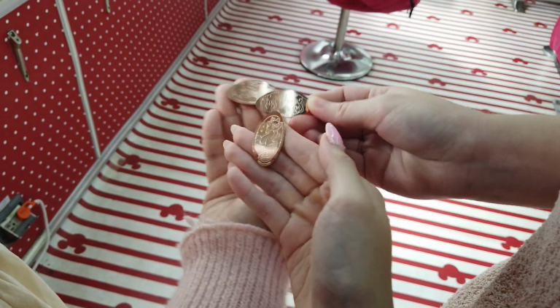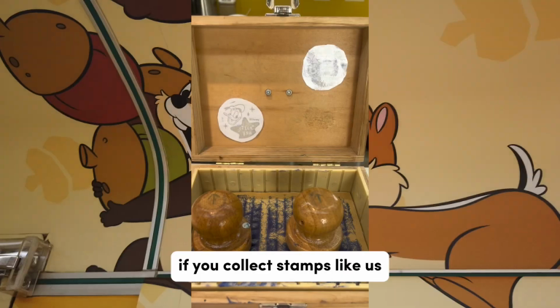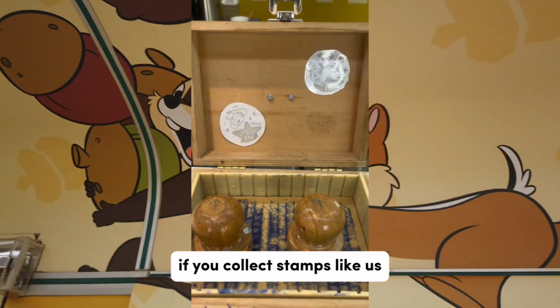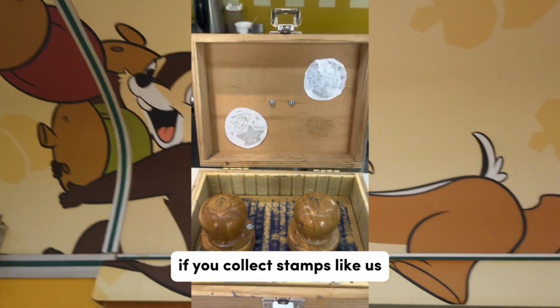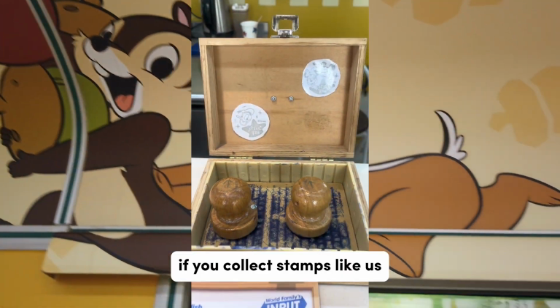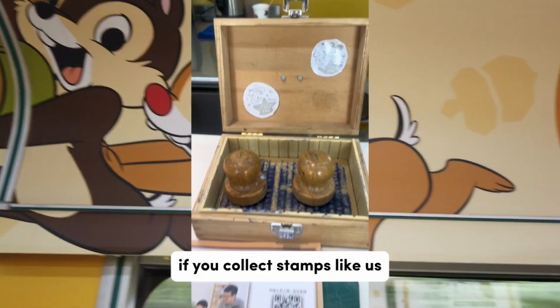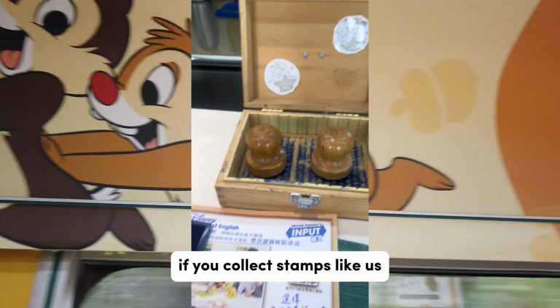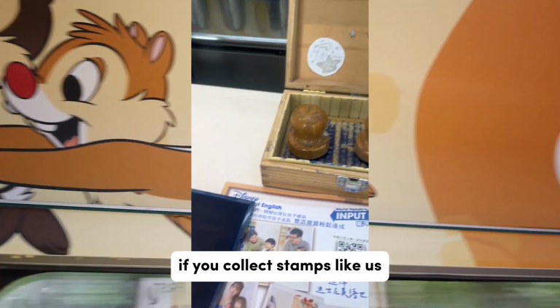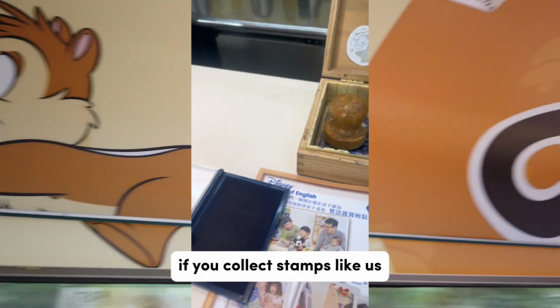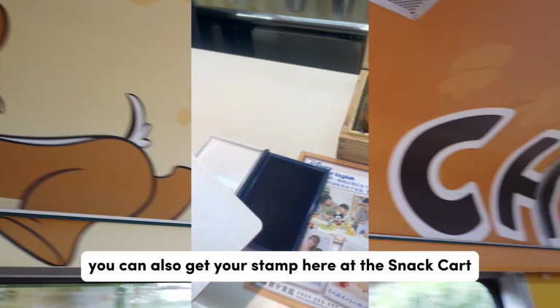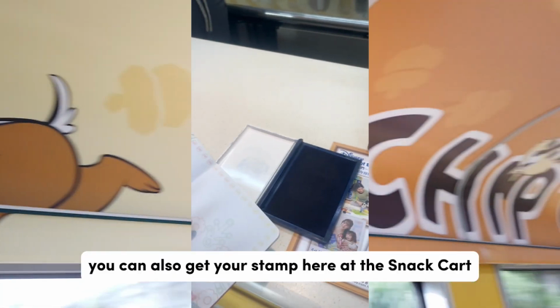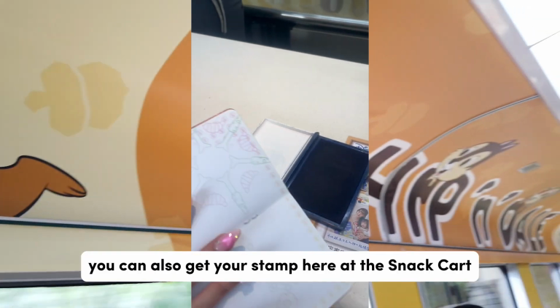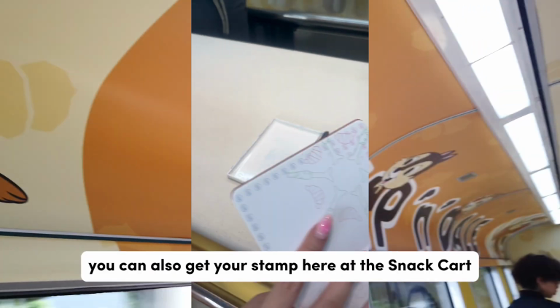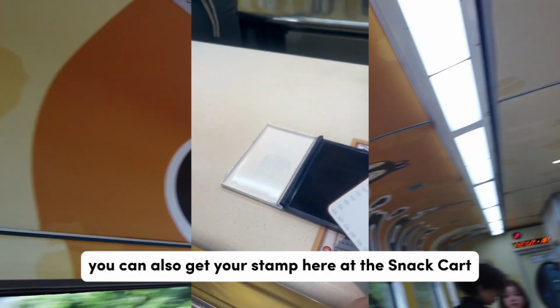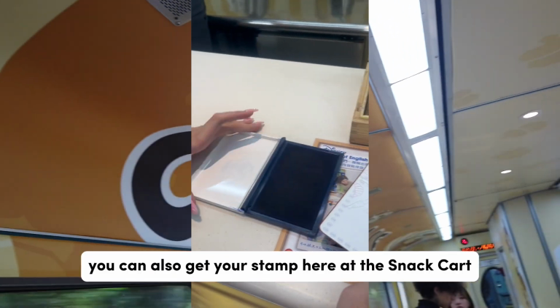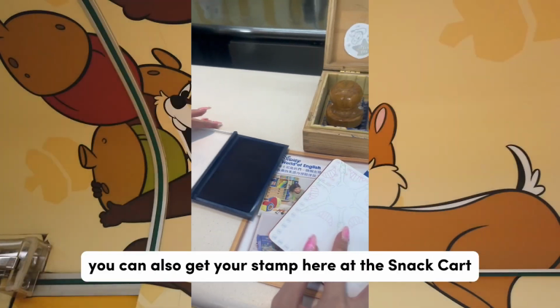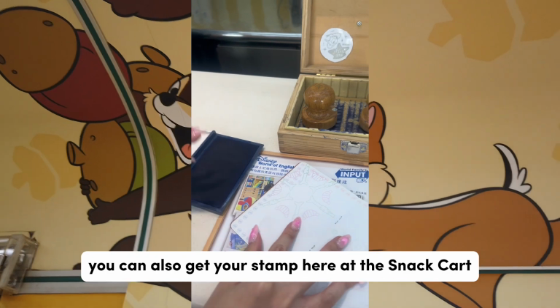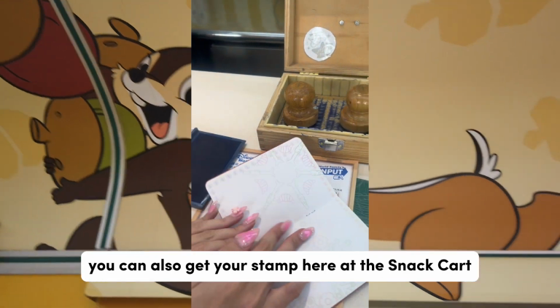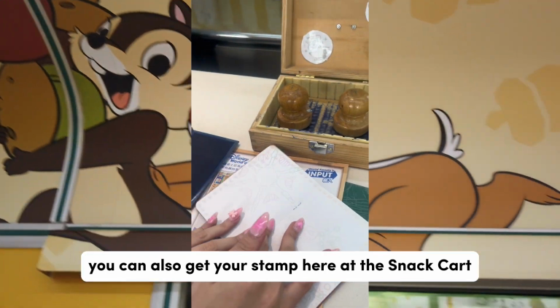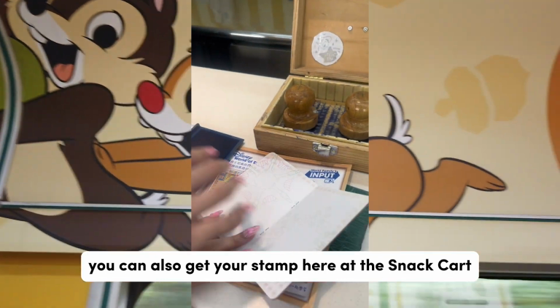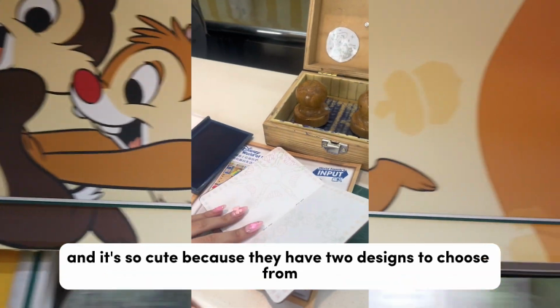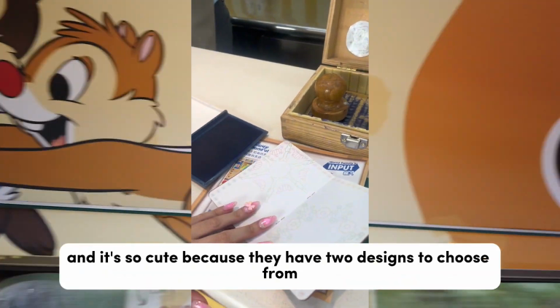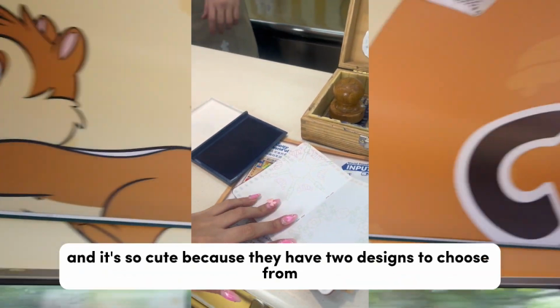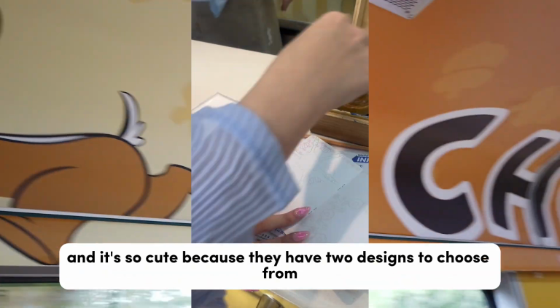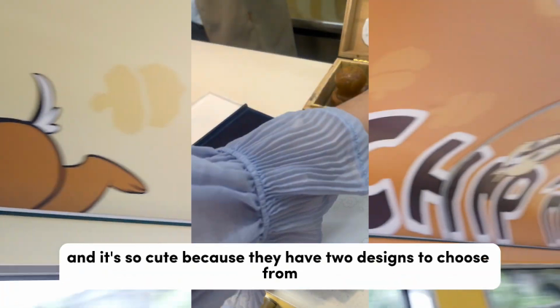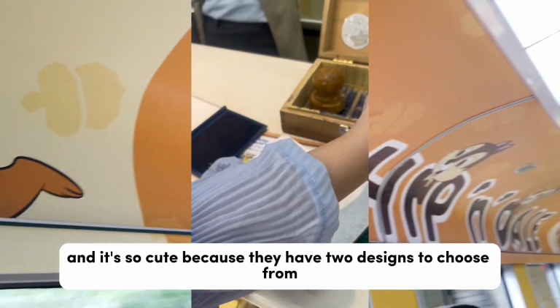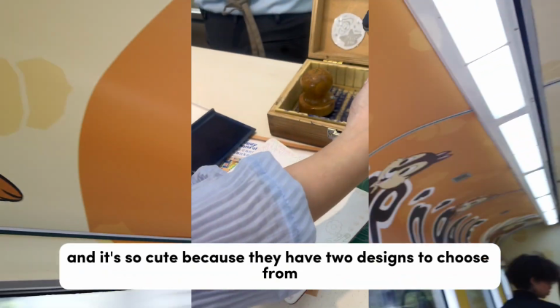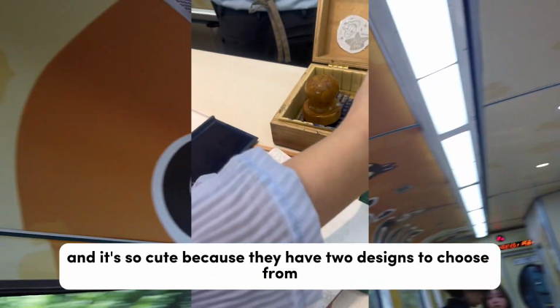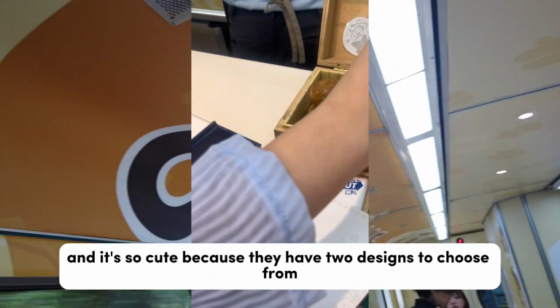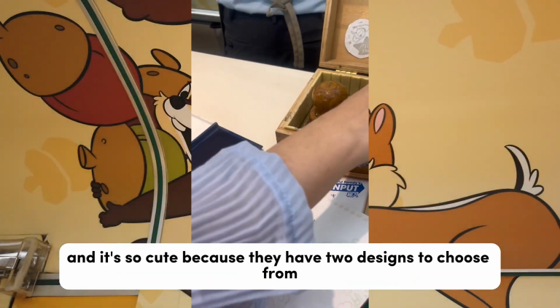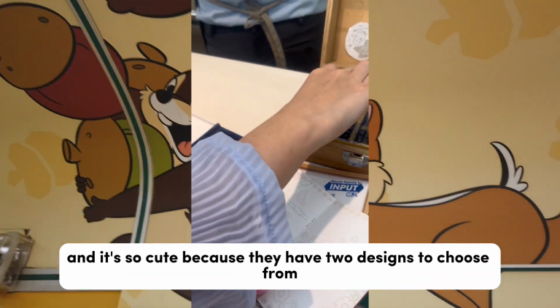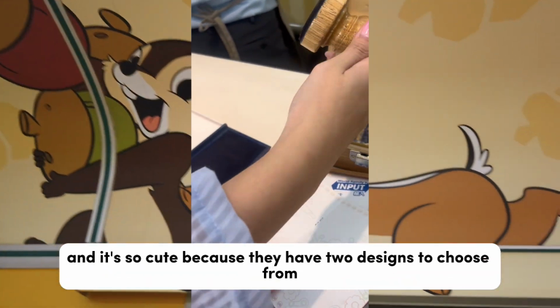If you collect stamps like us, you can also get your stamp here at the snack cart. It's so cute because they have two designs to choose from.